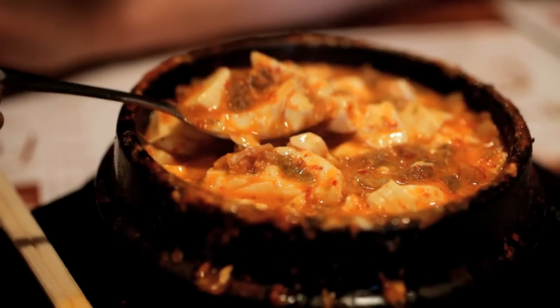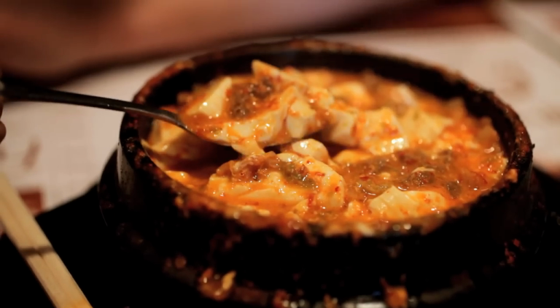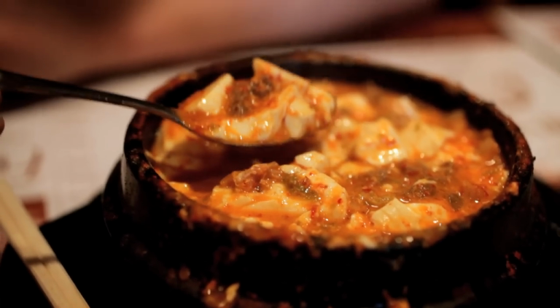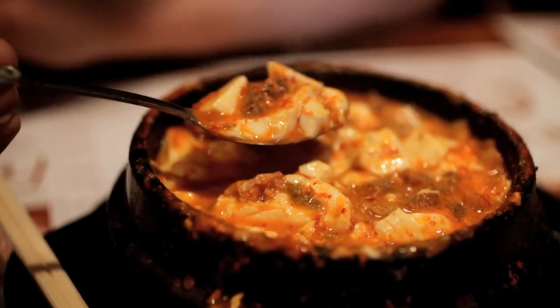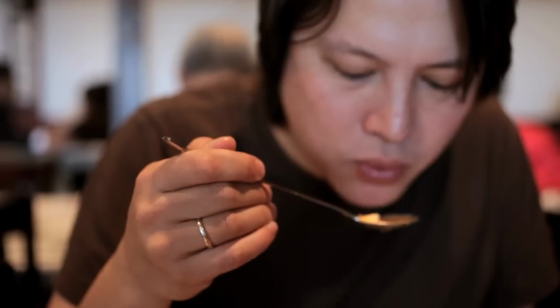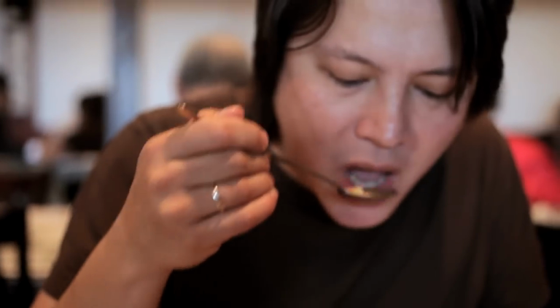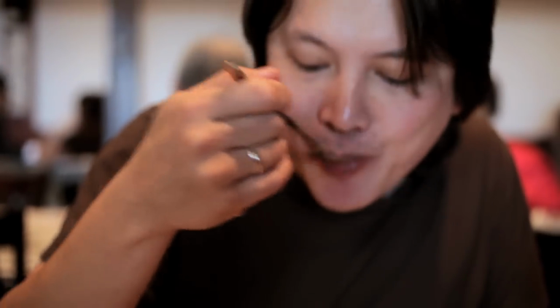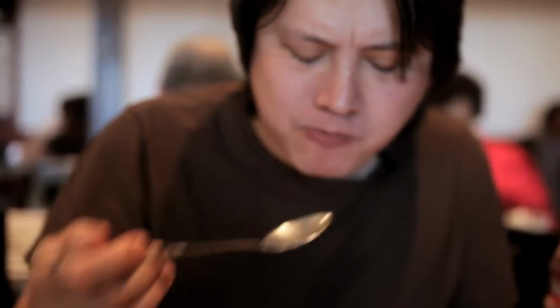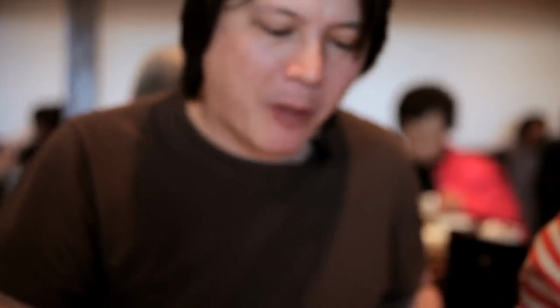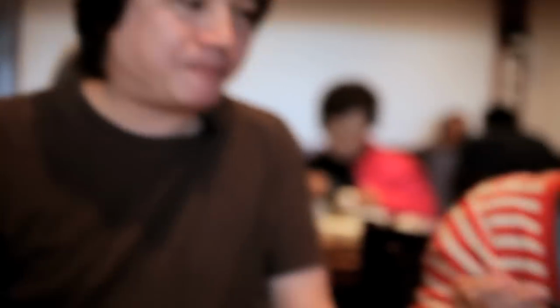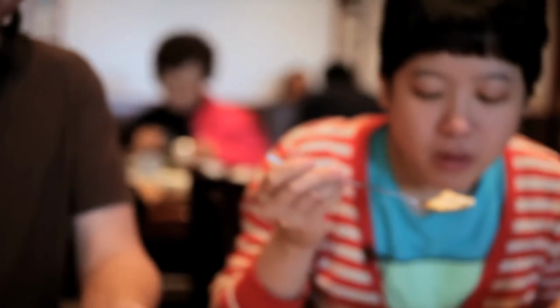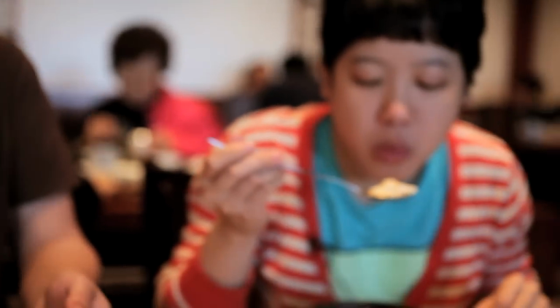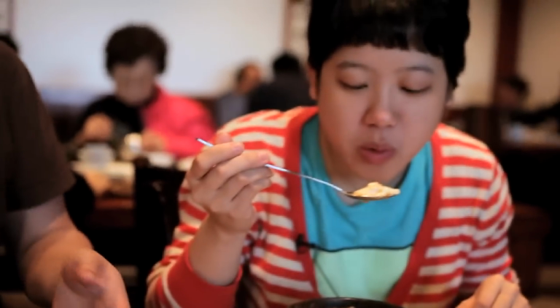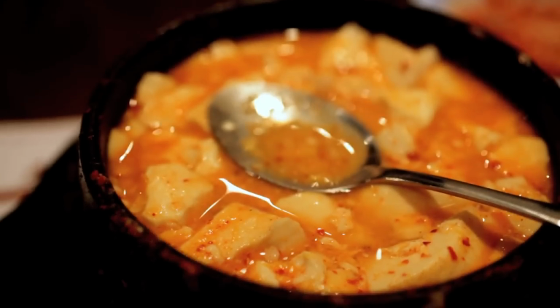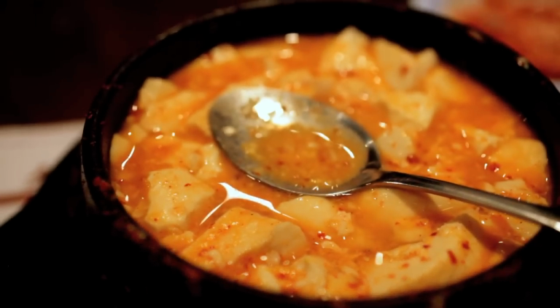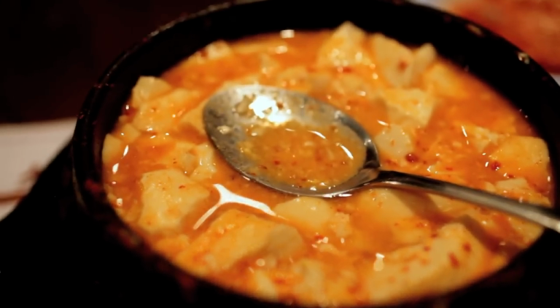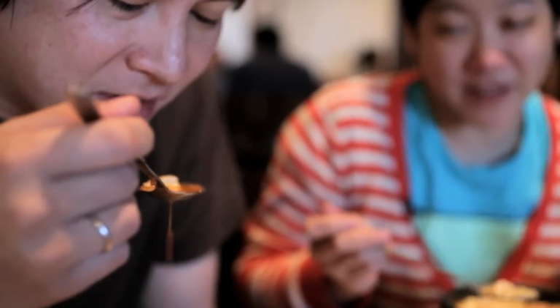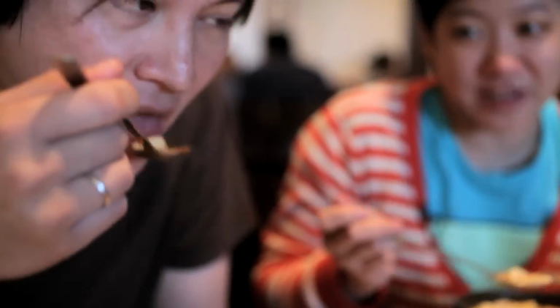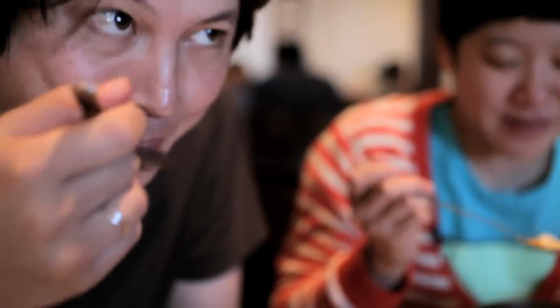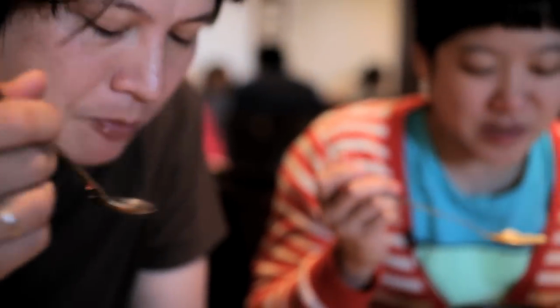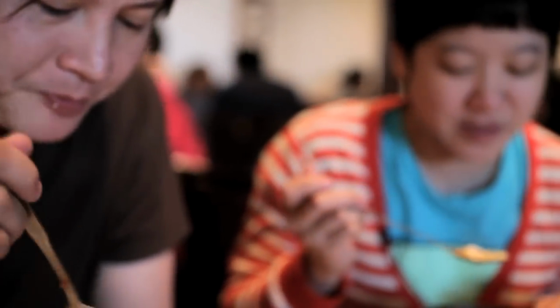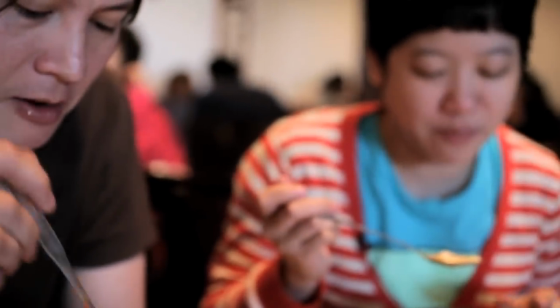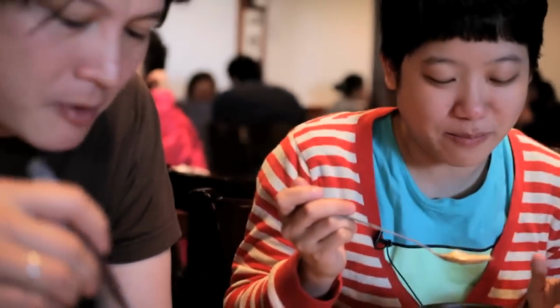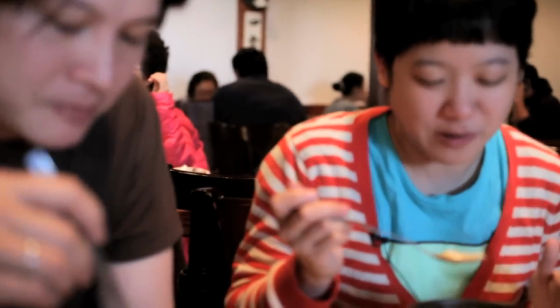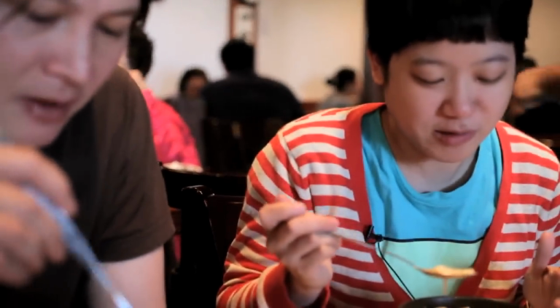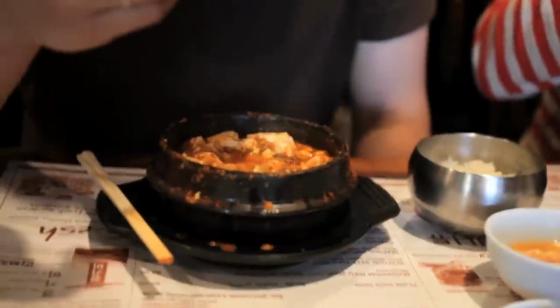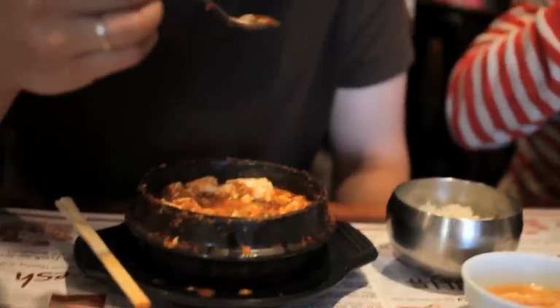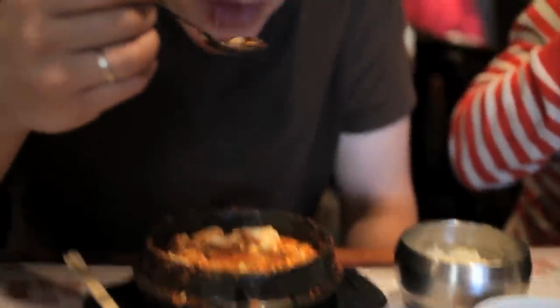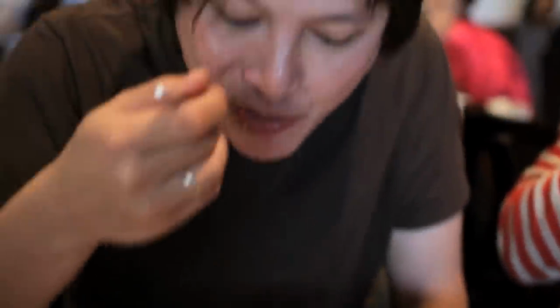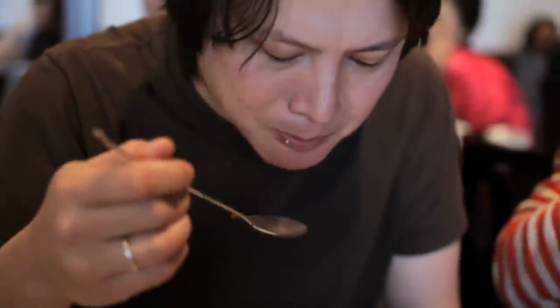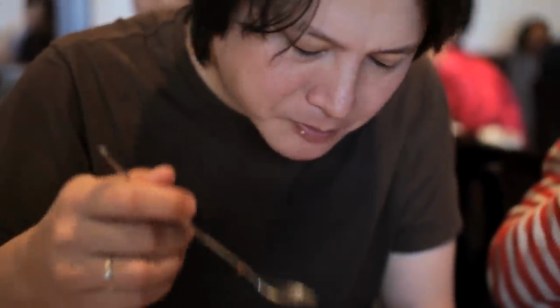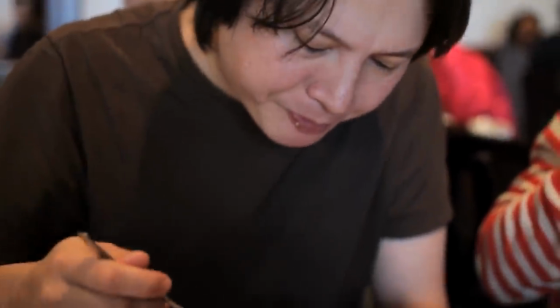It's almost like there's more tofu than broth, so it's really more like a stew. The broth is made with anchovies and seaweed, which gives it that super savory, meaty flavor. This is like one of the best winter foods — the kind of thing that makes me wish I was more sick so that I could feel better.